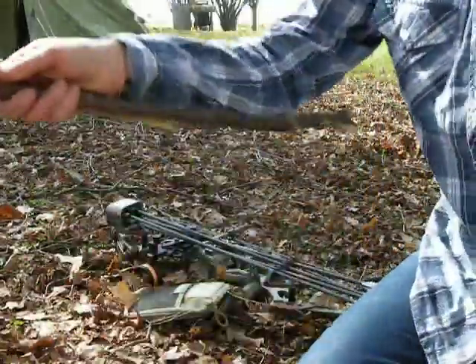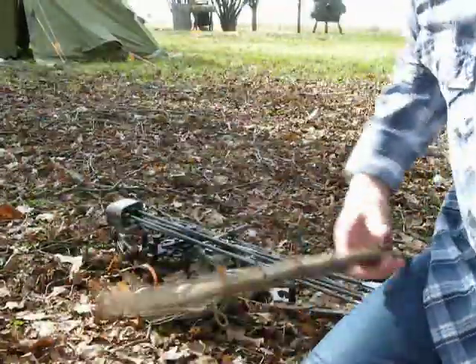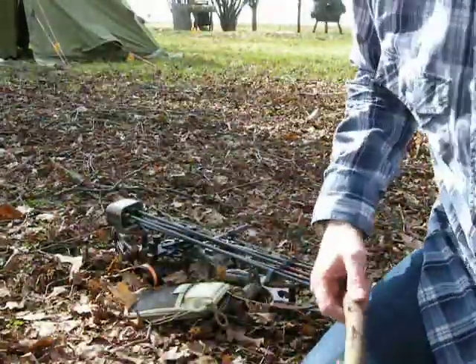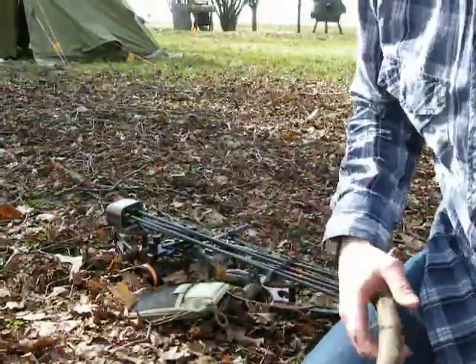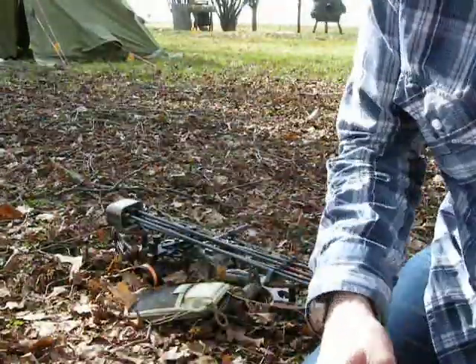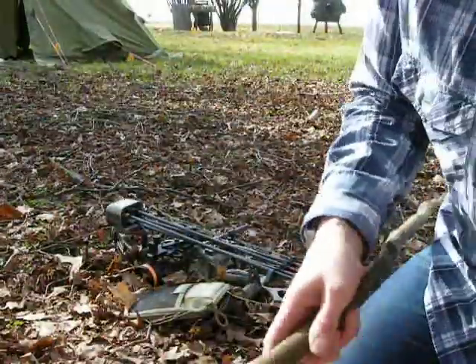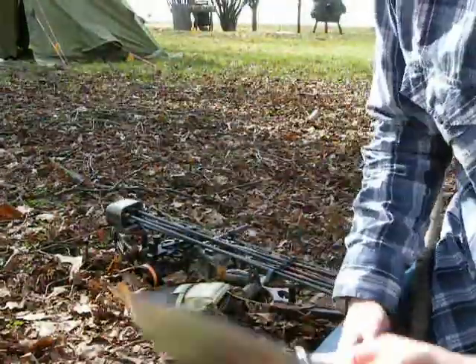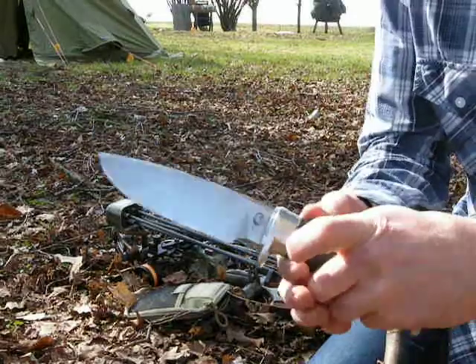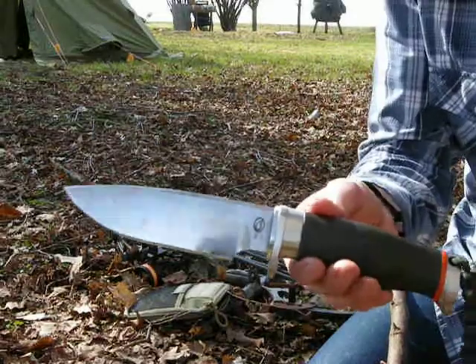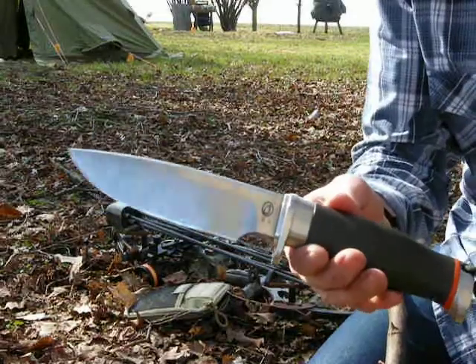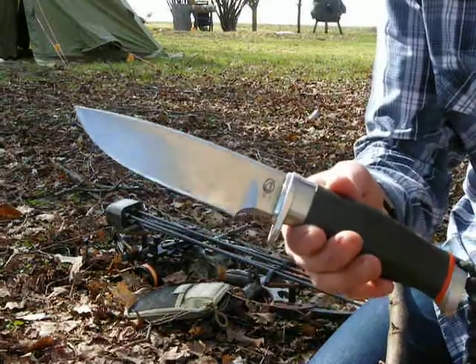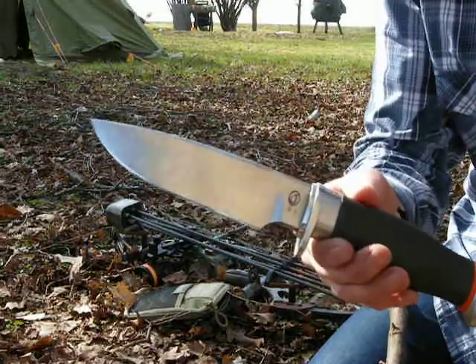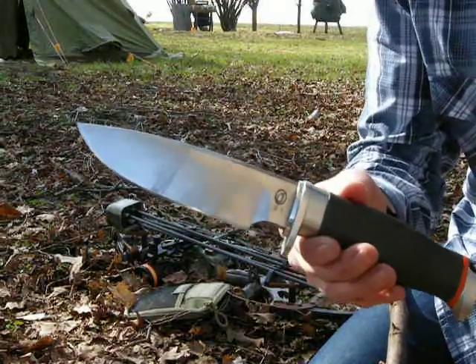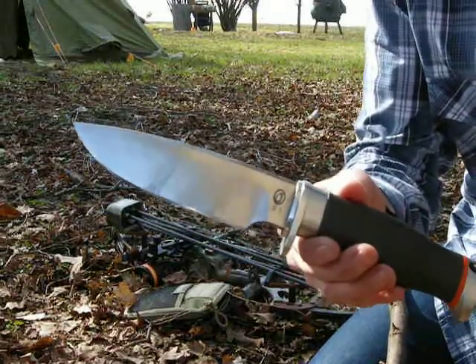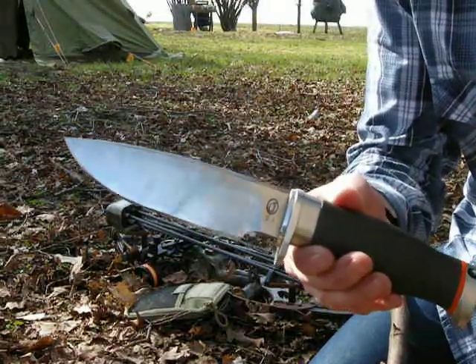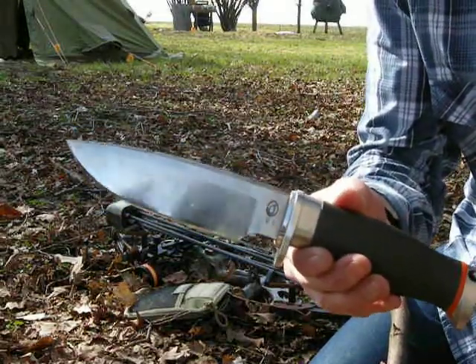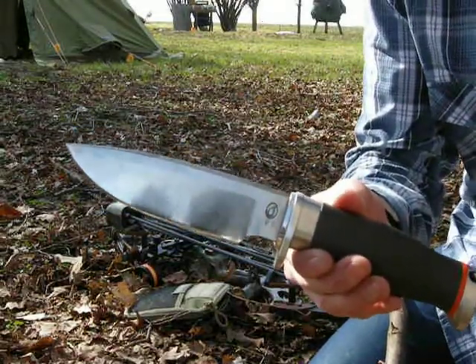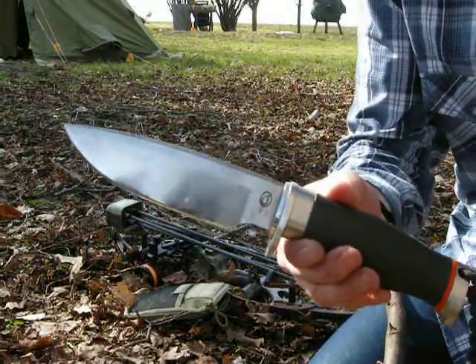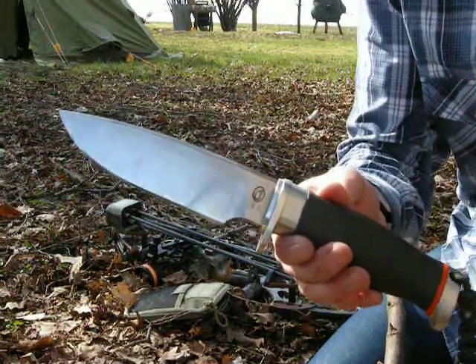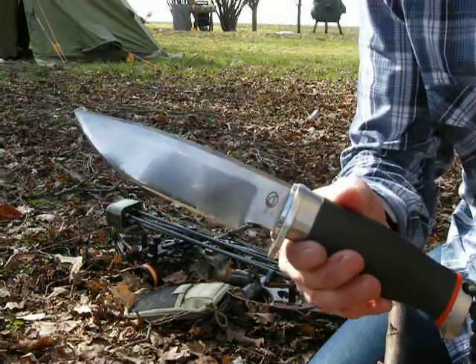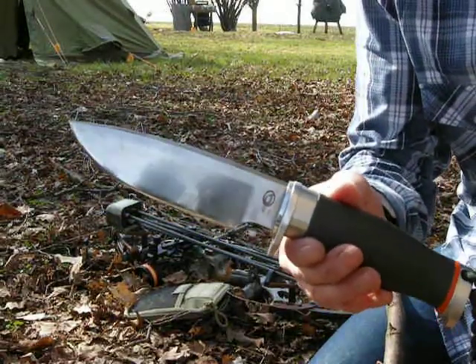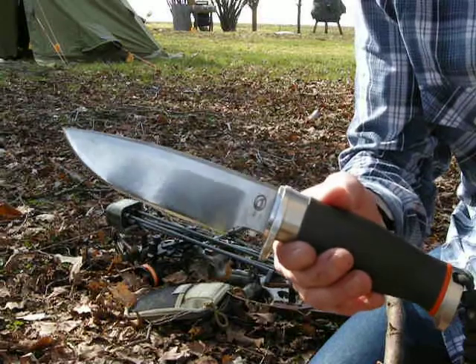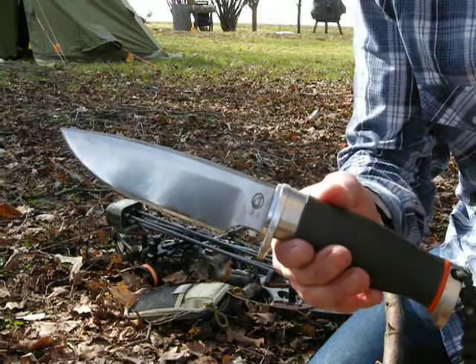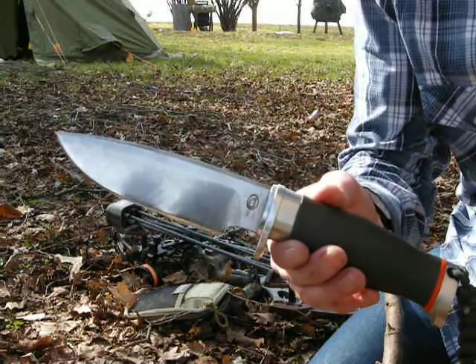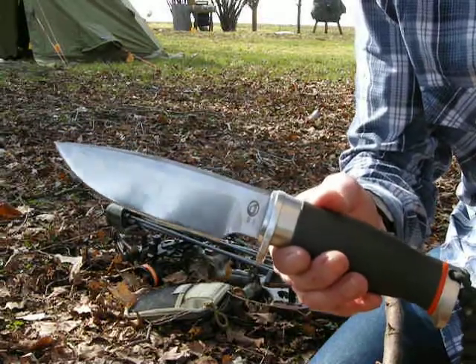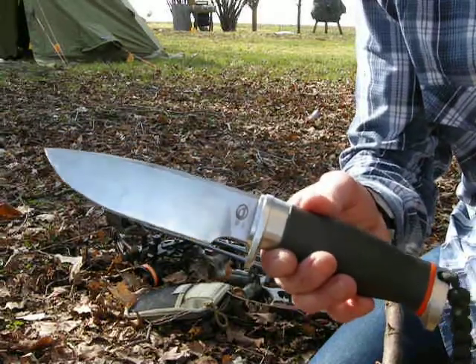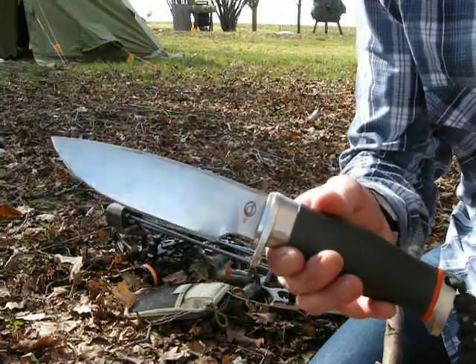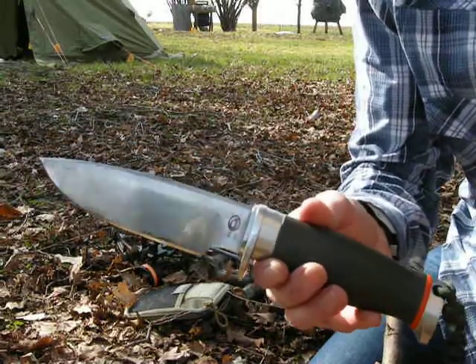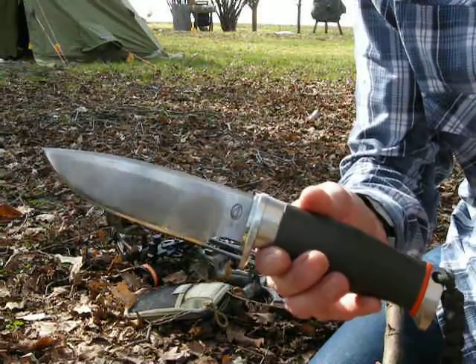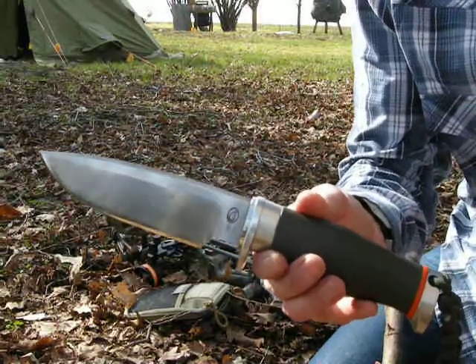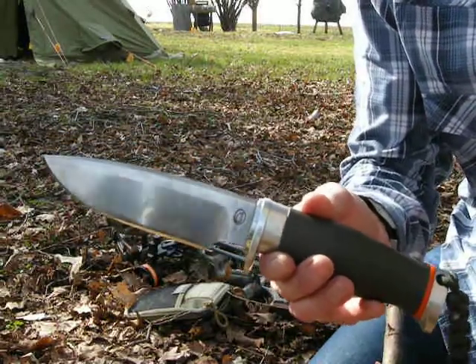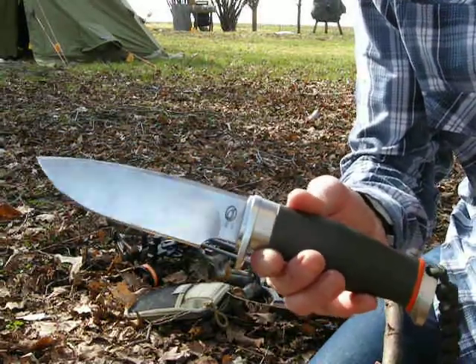Hi, this is Matt introducing you the Andrew Jordan Drop Point Hunter. This is a knife made by Jordan Knives, www.jordanknives.com.